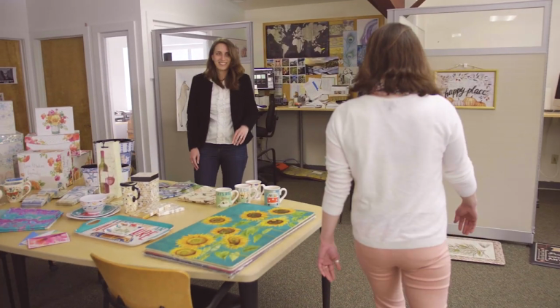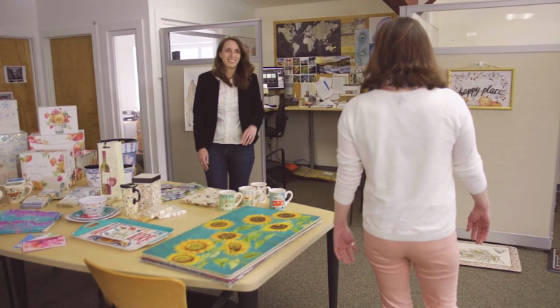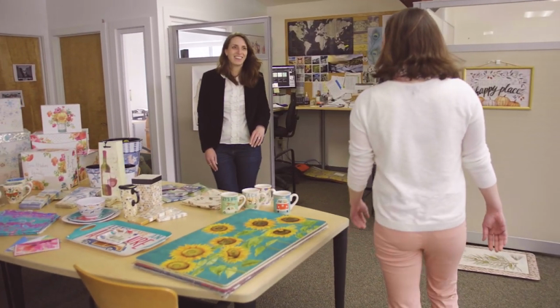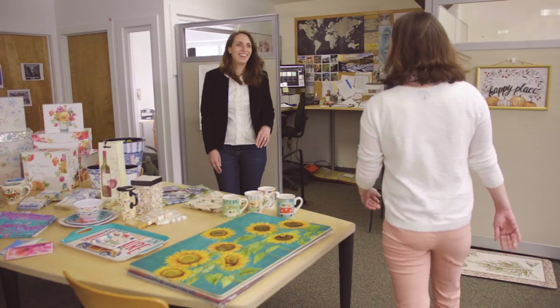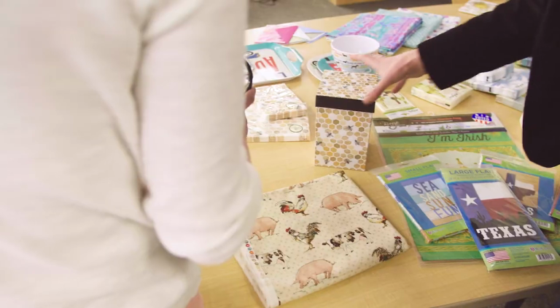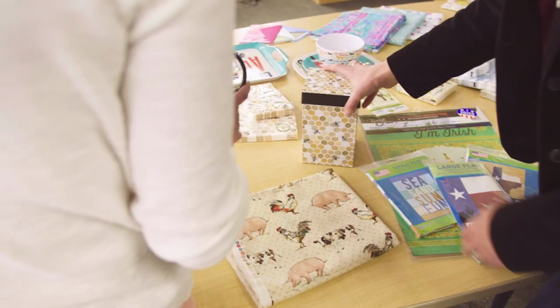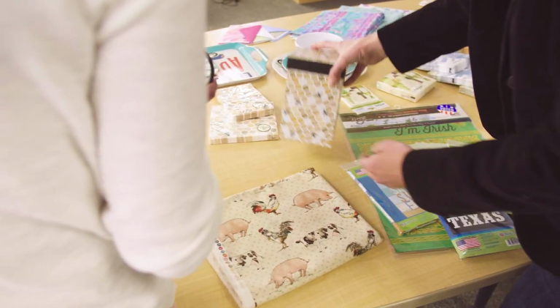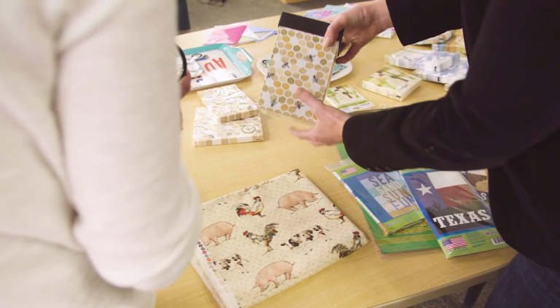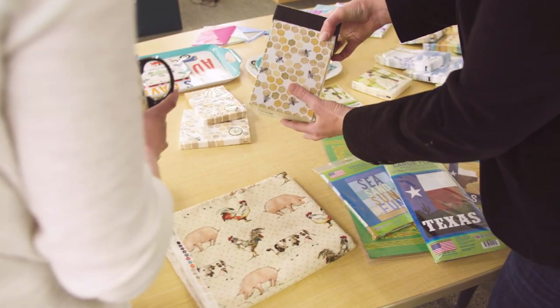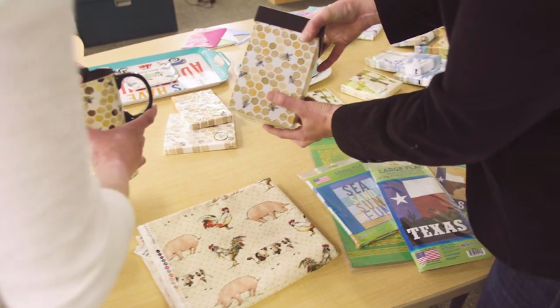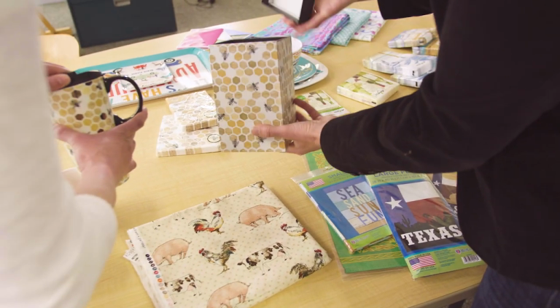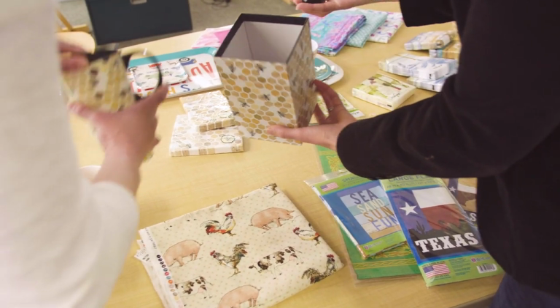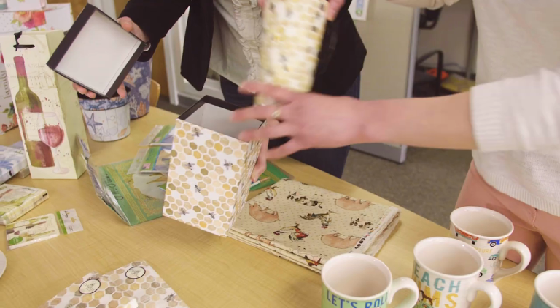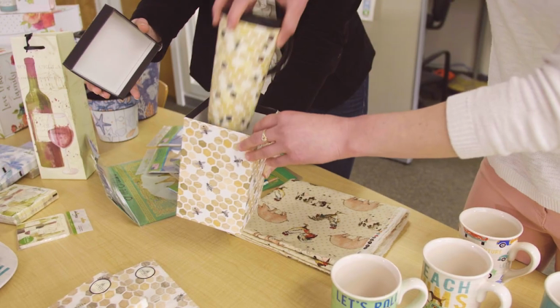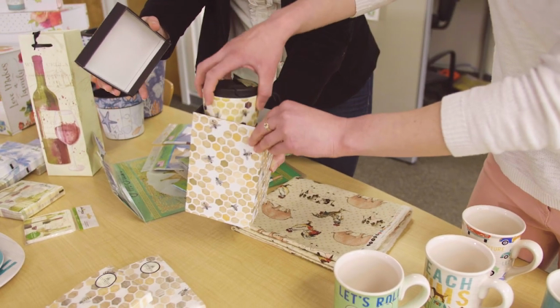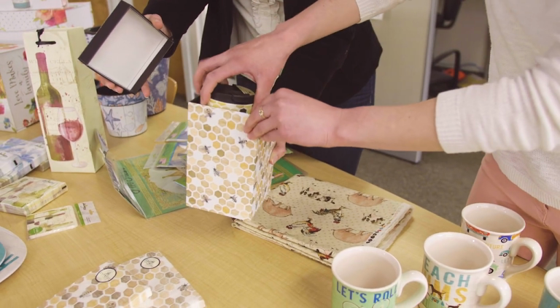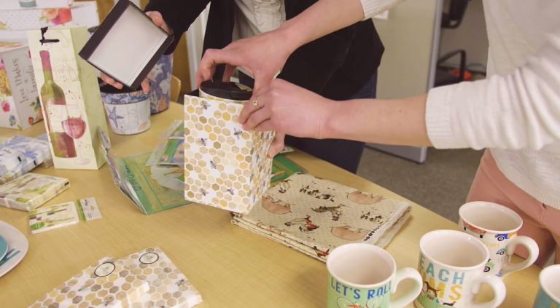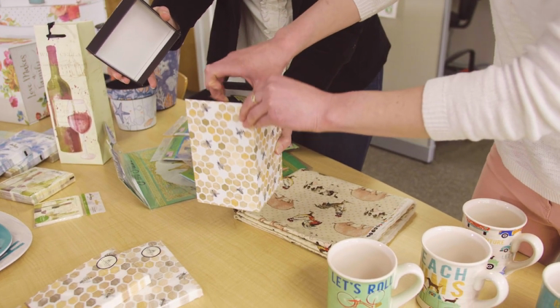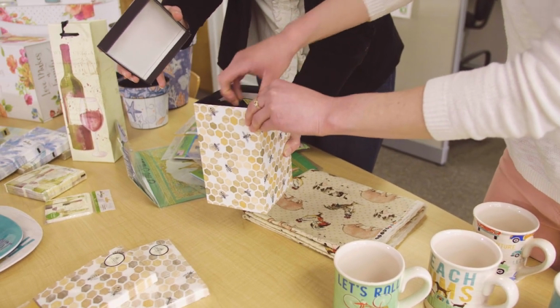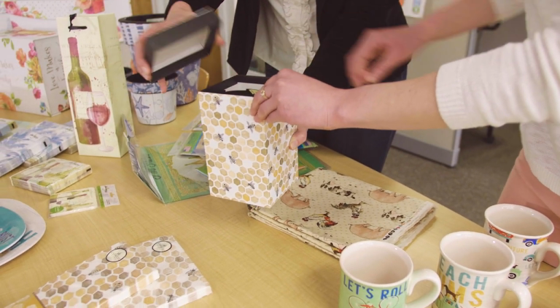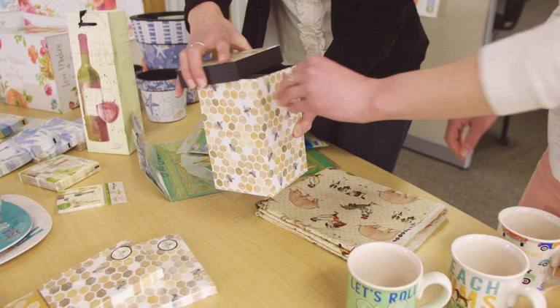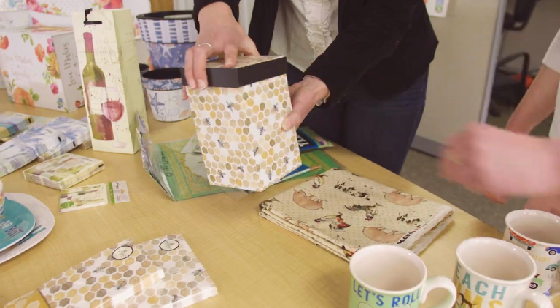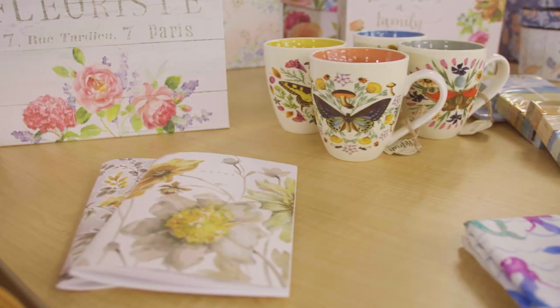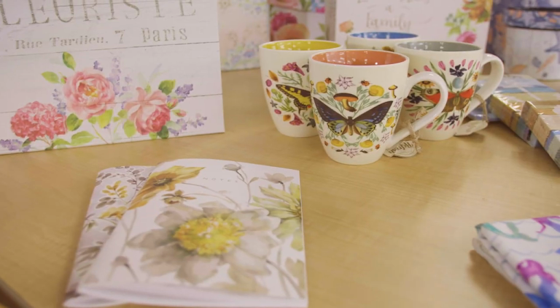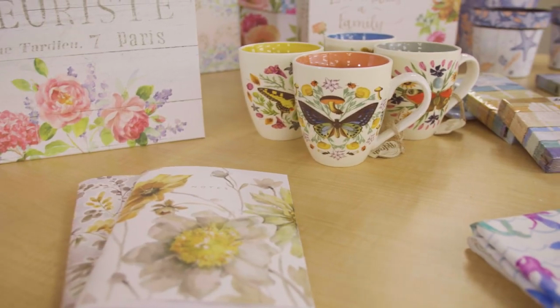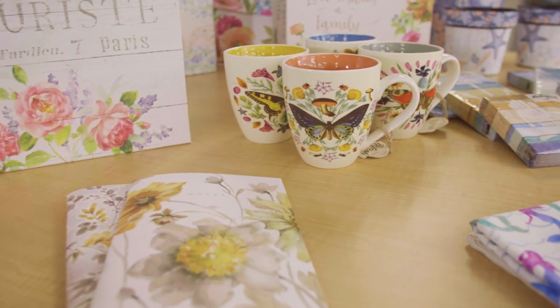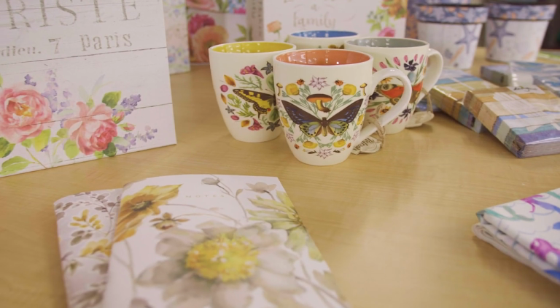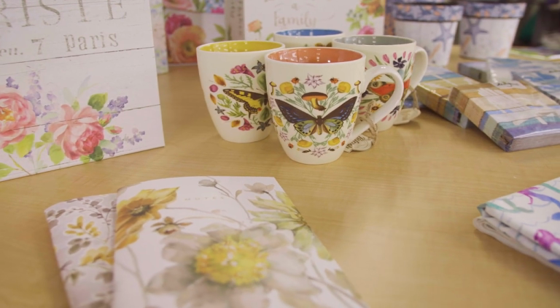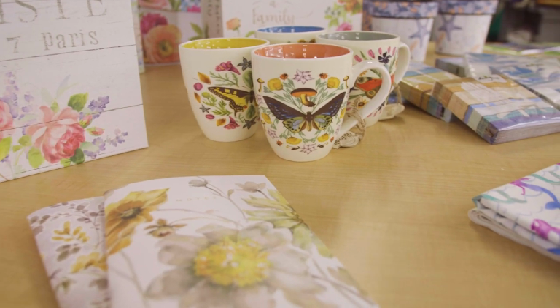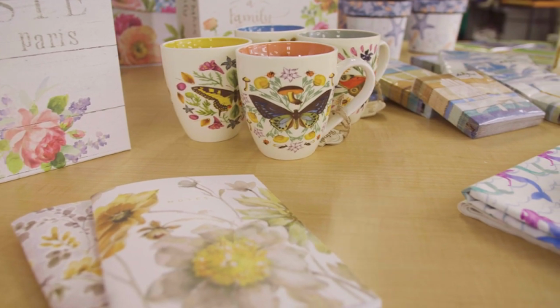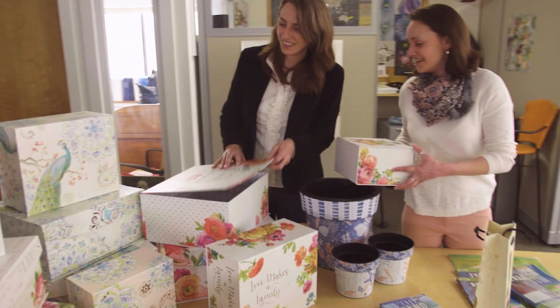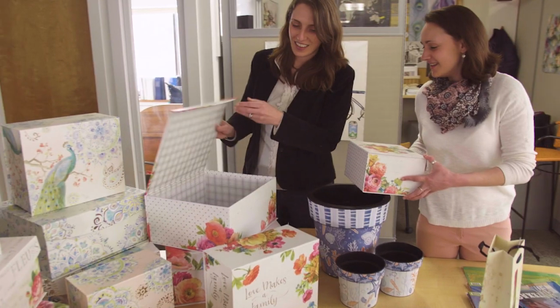We're B2B — we only sell to businesses, mainly in the world of home decor and home furnishings. Companies use our artwork to enhance all kinds of things you find in your home.